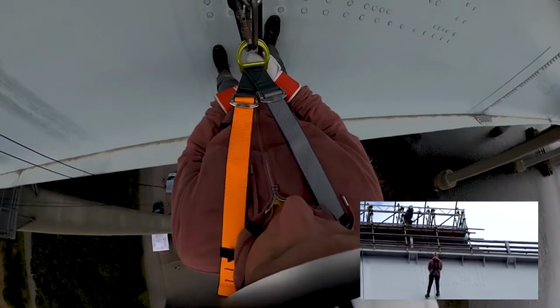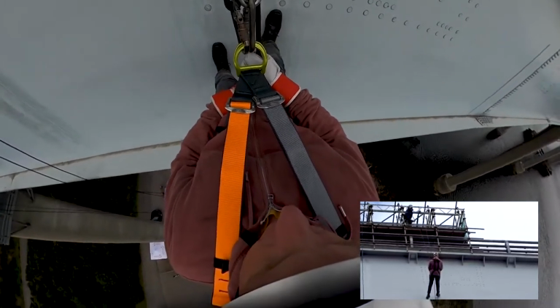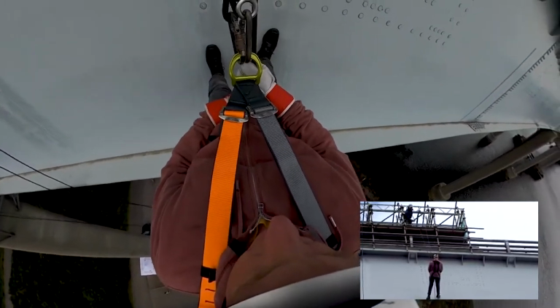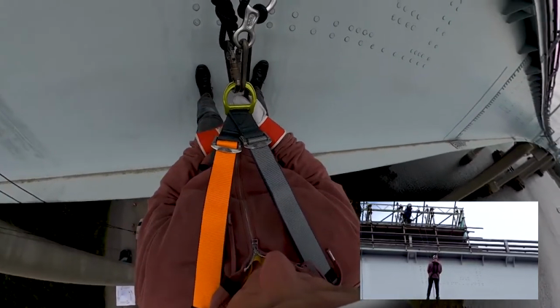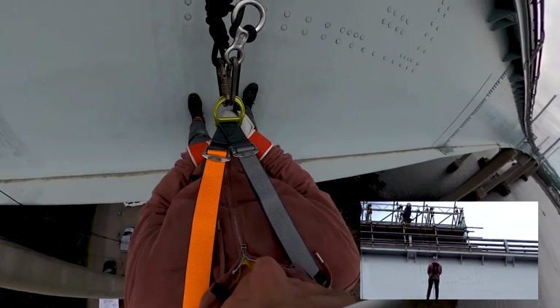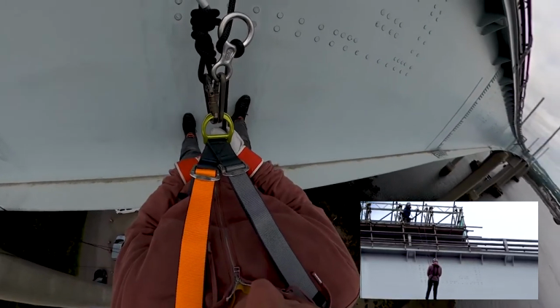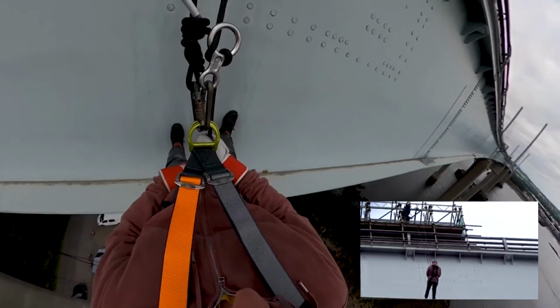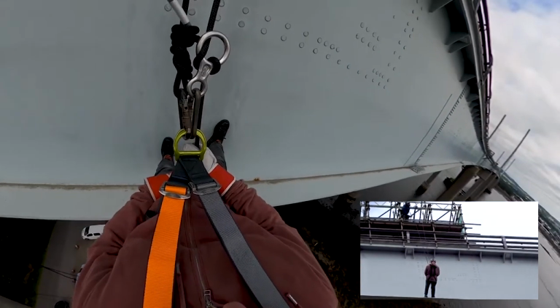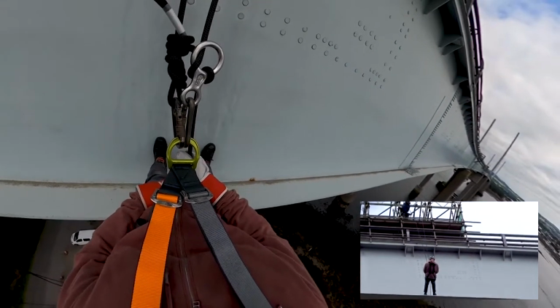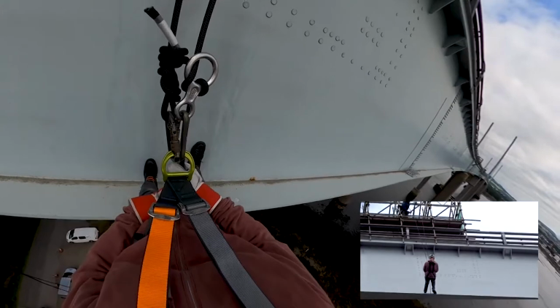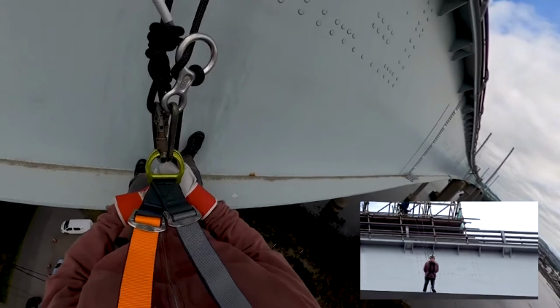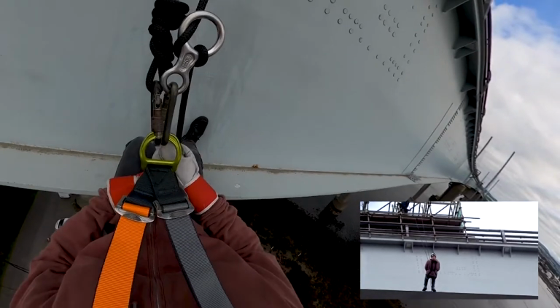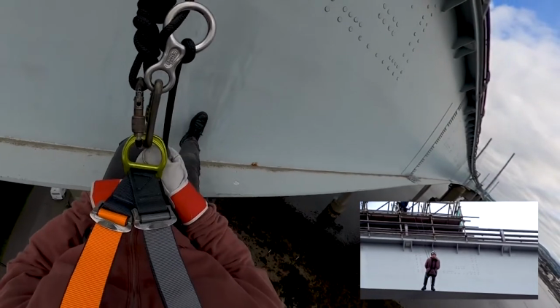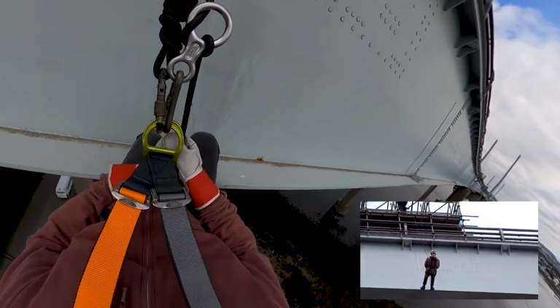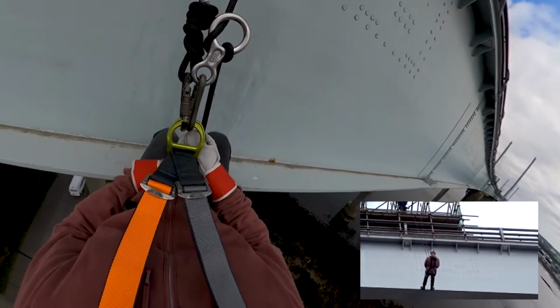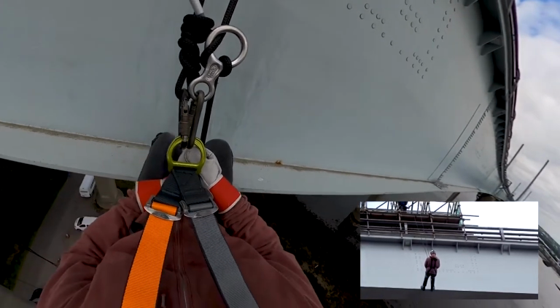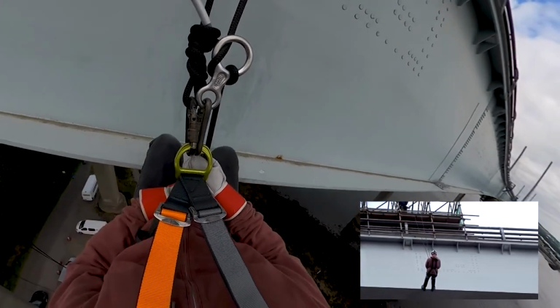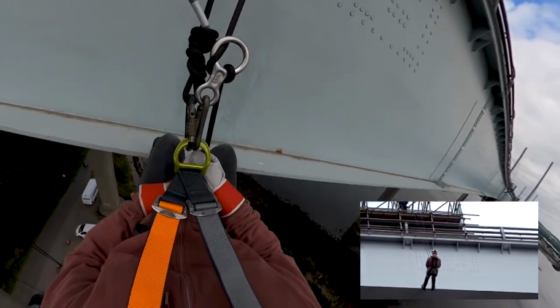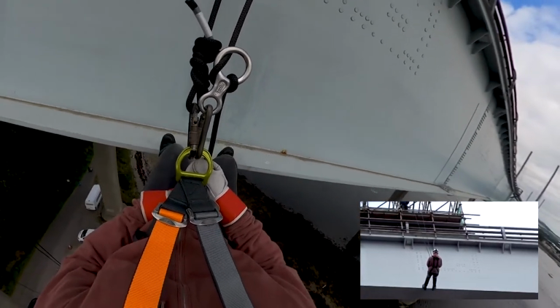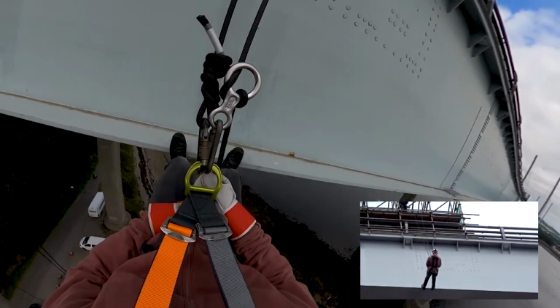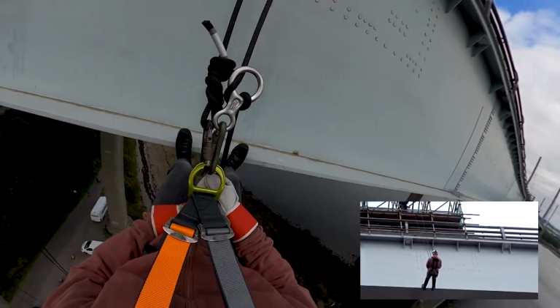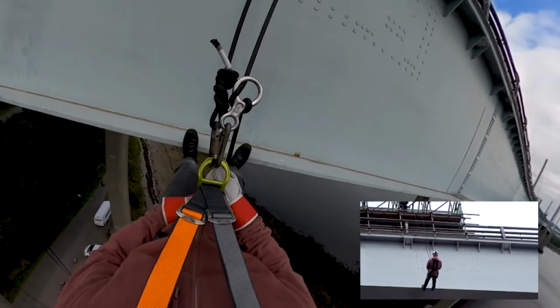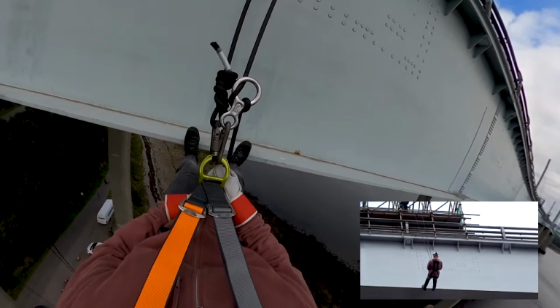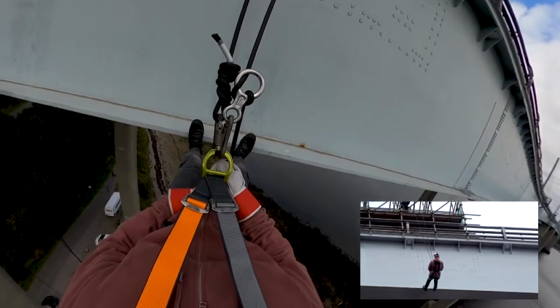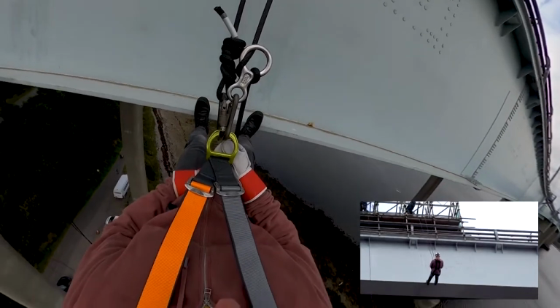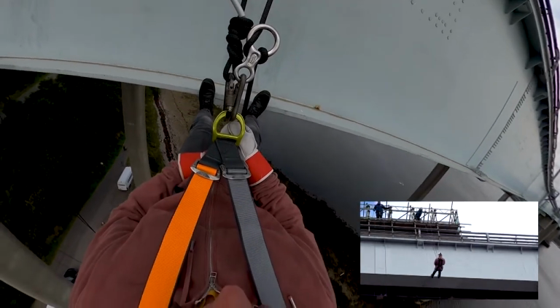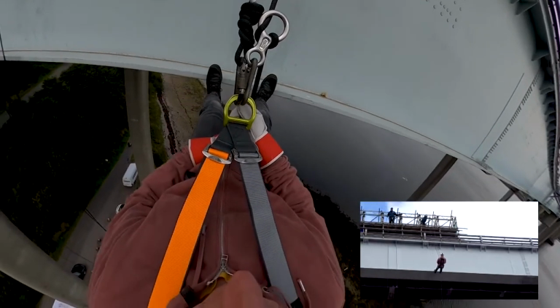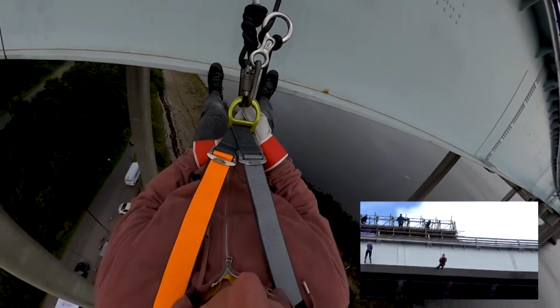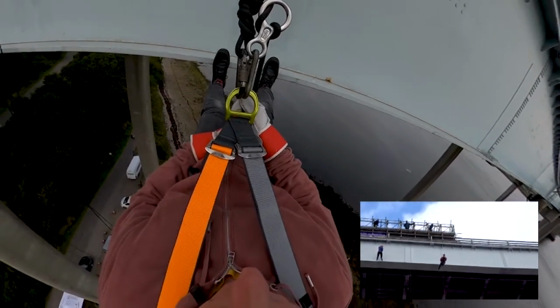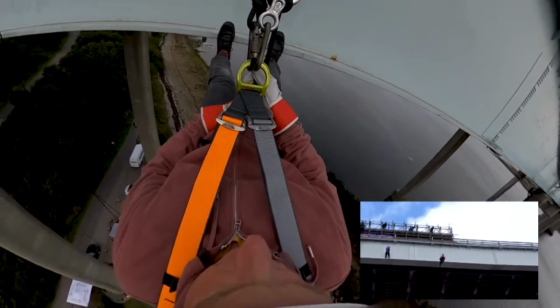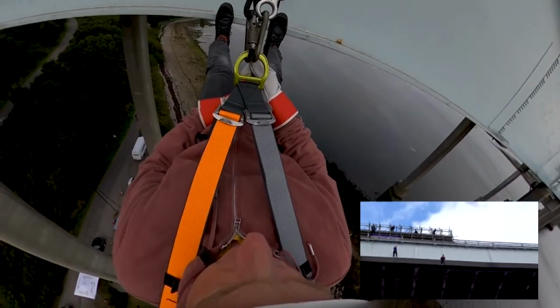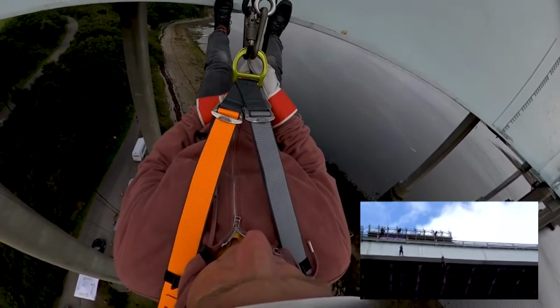I'll do some more bucks. Okay, so let's keep your feet flat now, throw yourself back to the head, pass your feet, and then you can let your feet go.